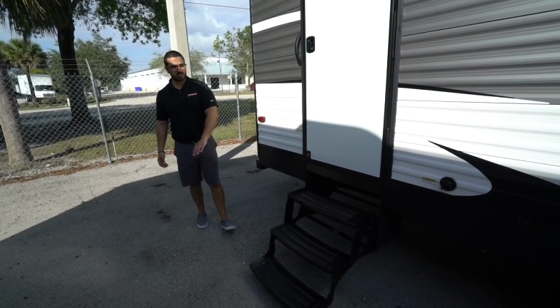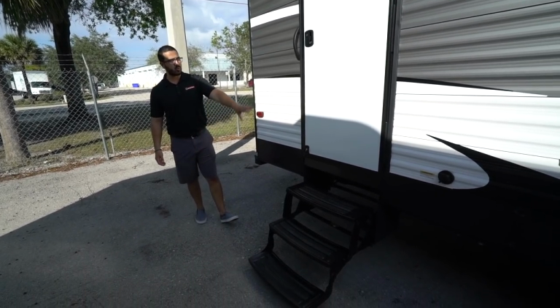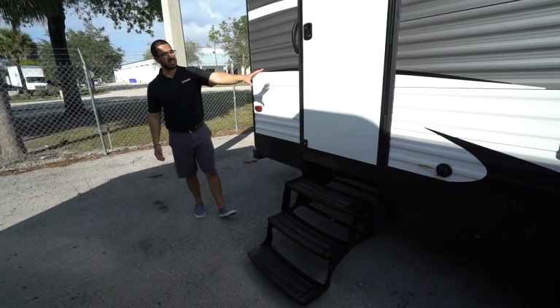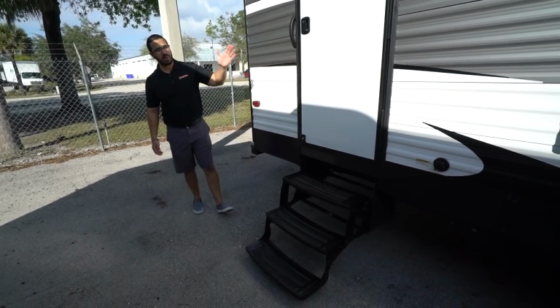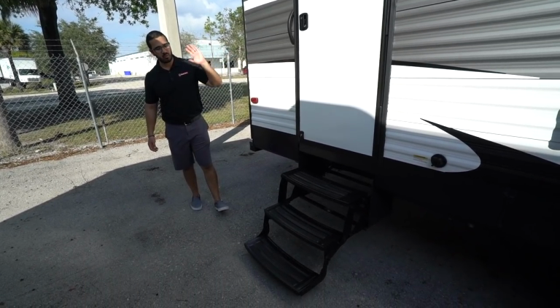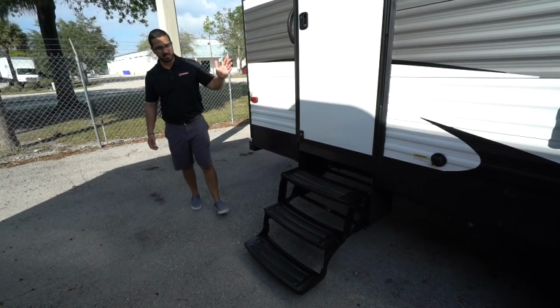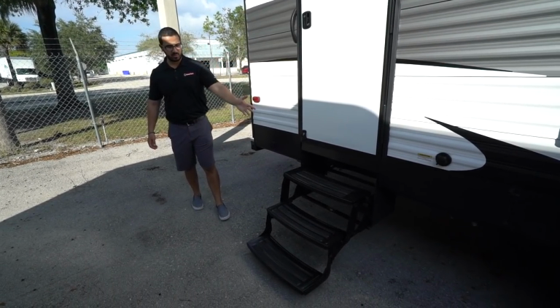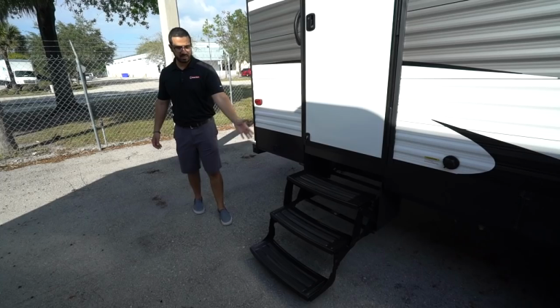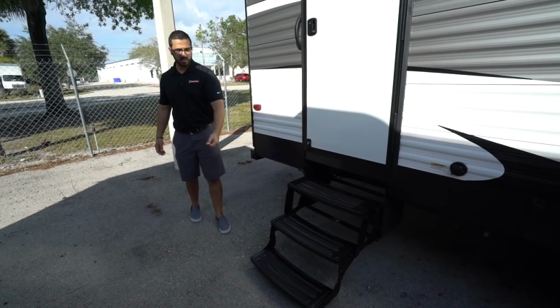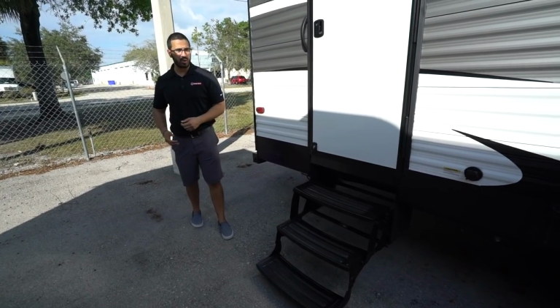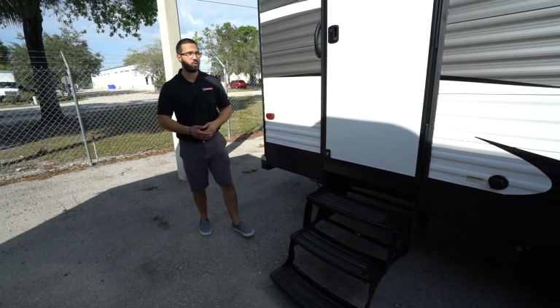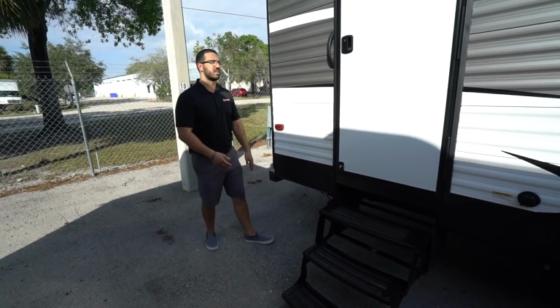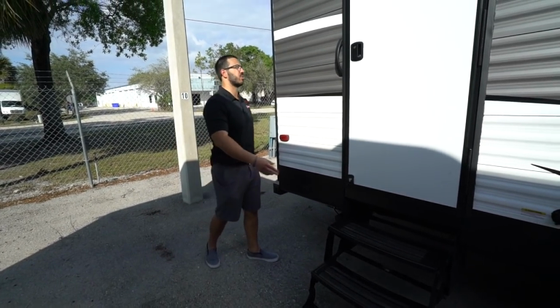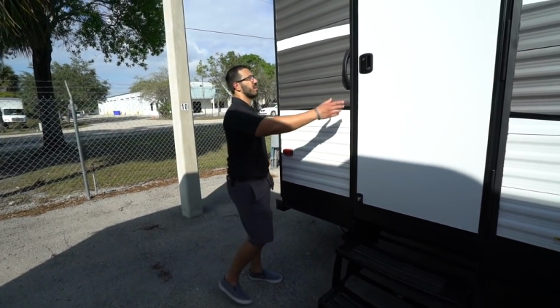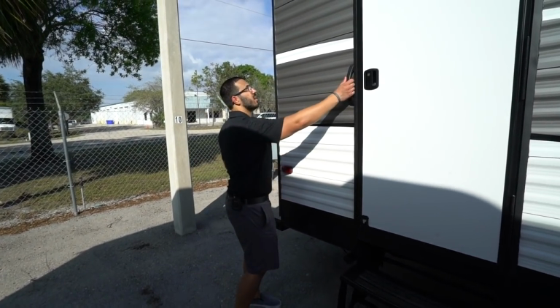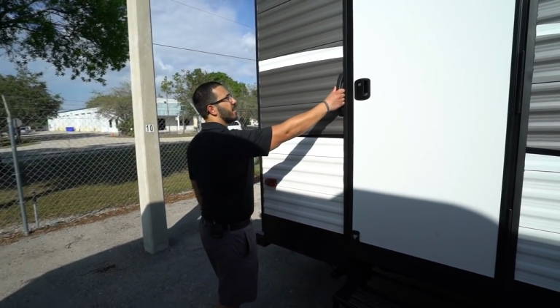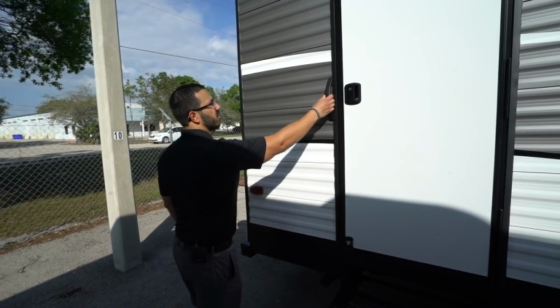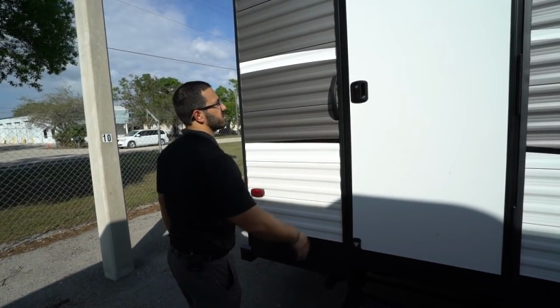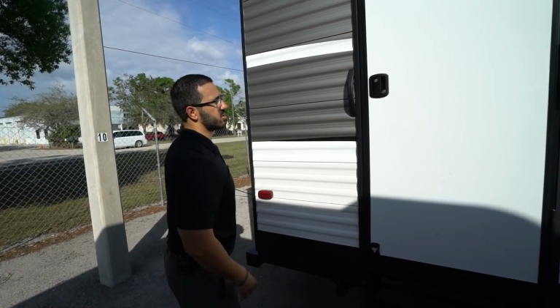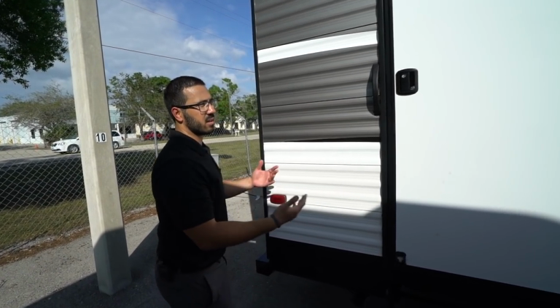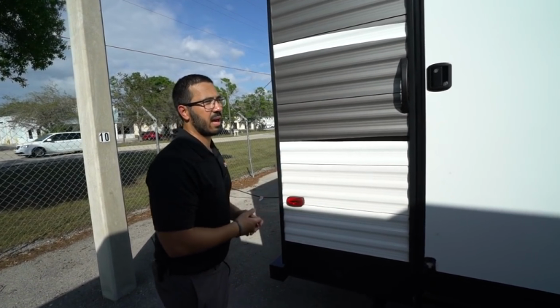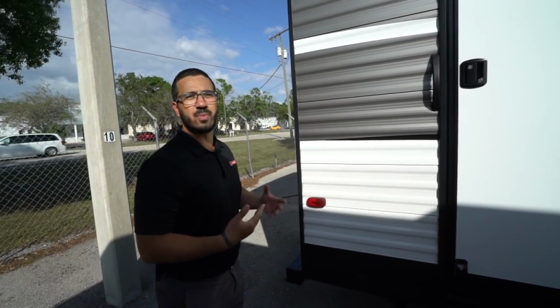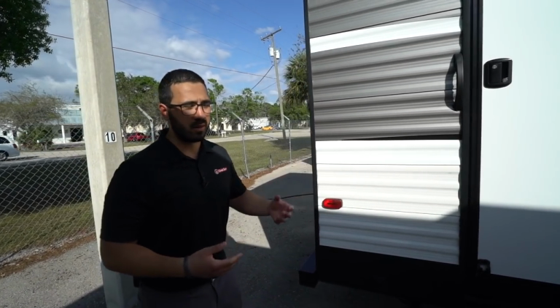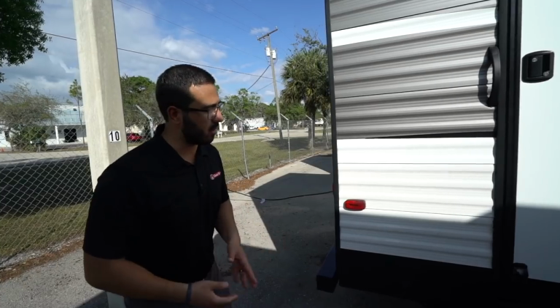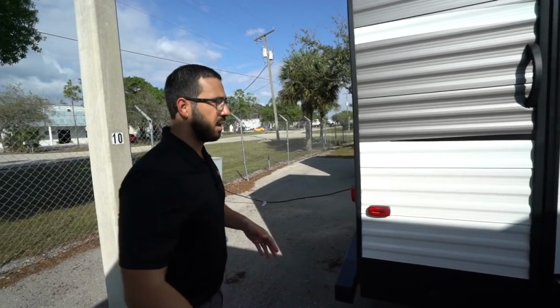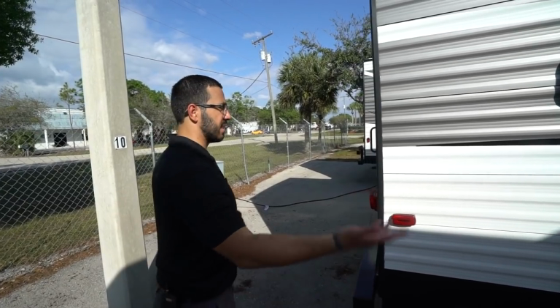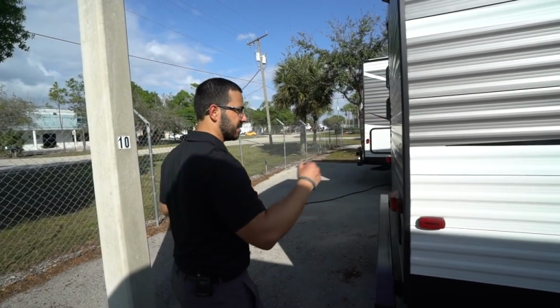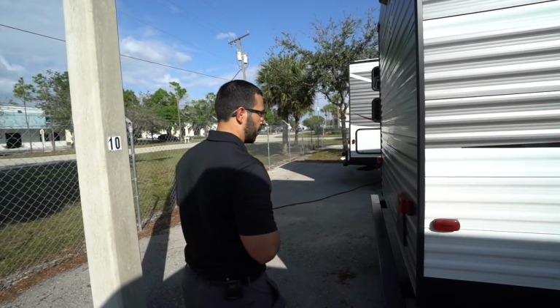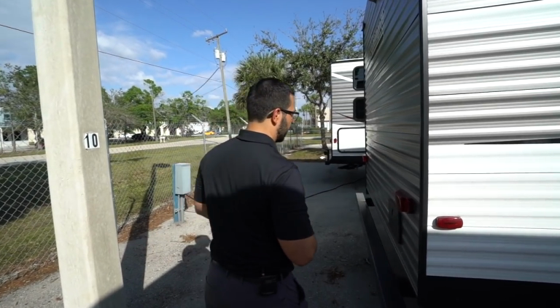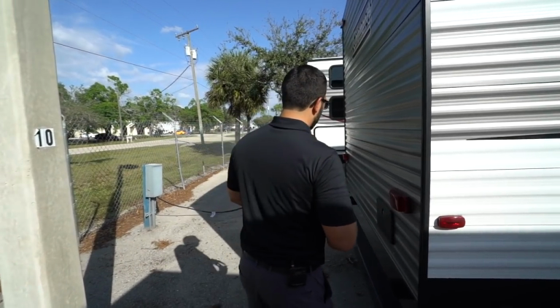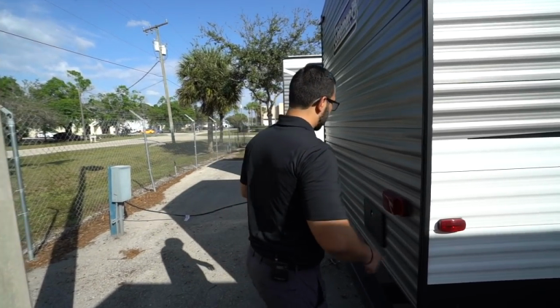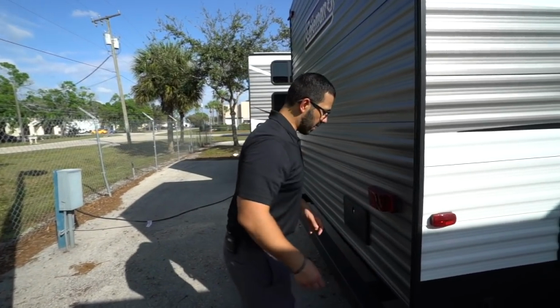As mentioned, this one has a second entrance directly into the bathroom. There are three foldable steps and a grab handle — it's a small step but it's better than nothing and it gets you up and in.